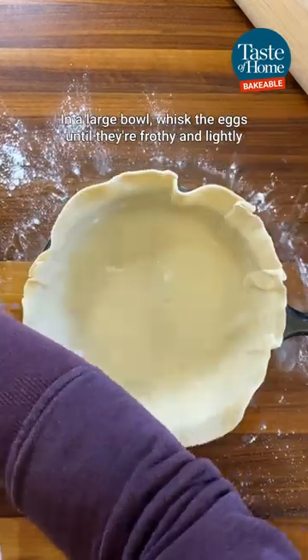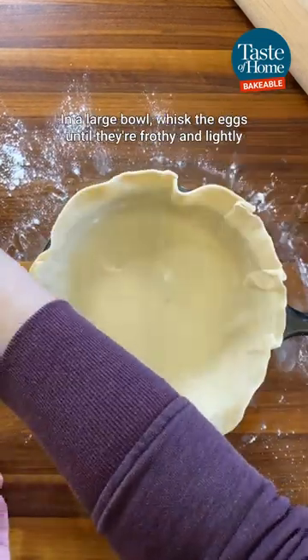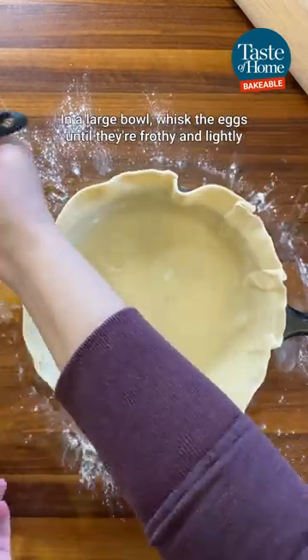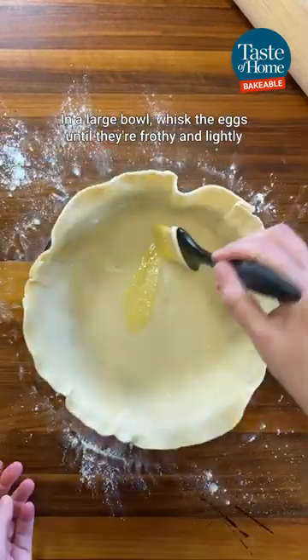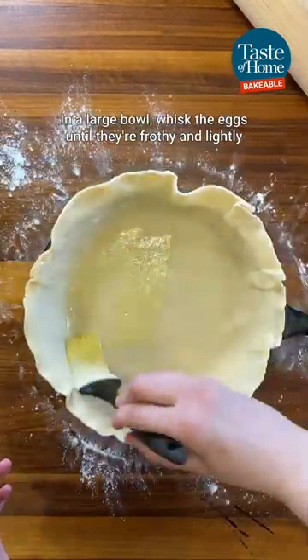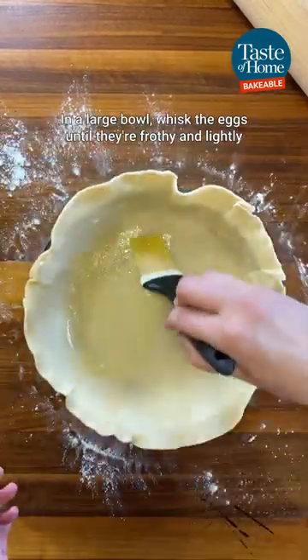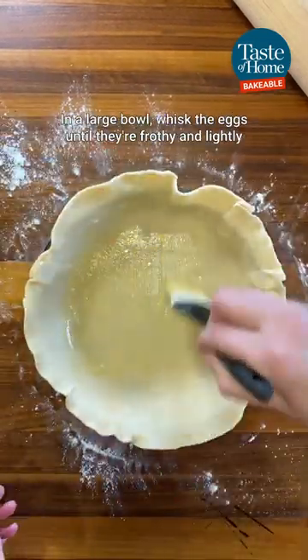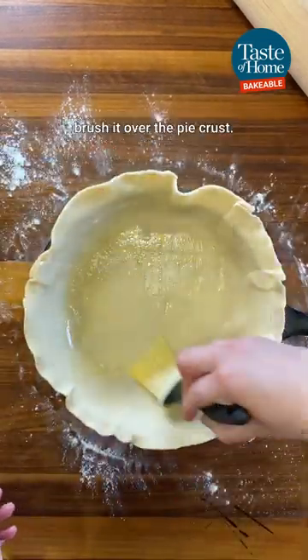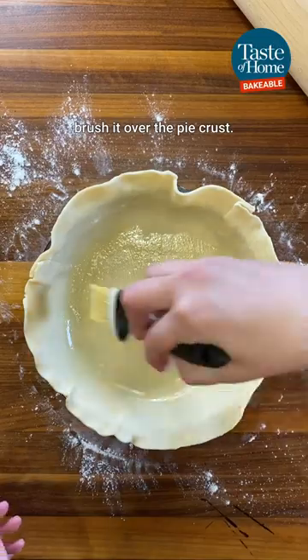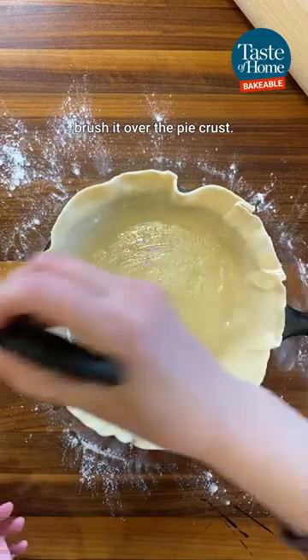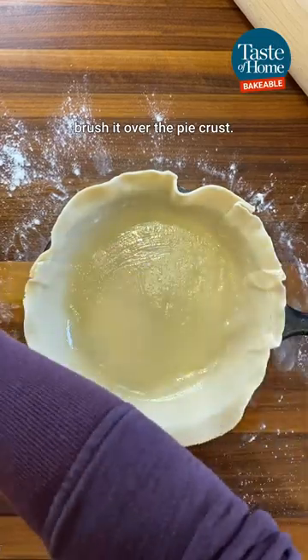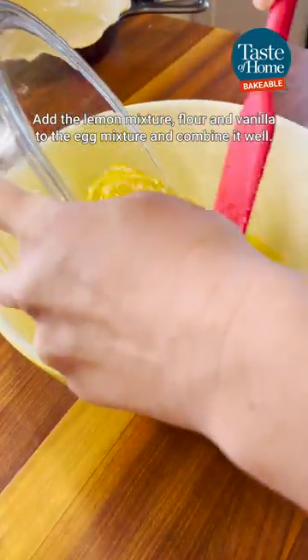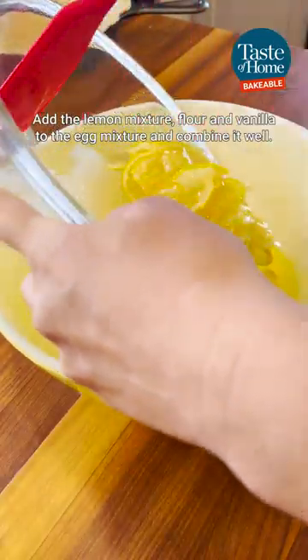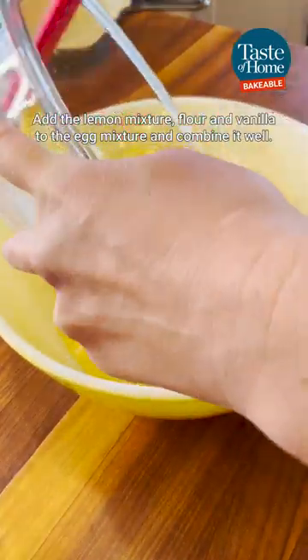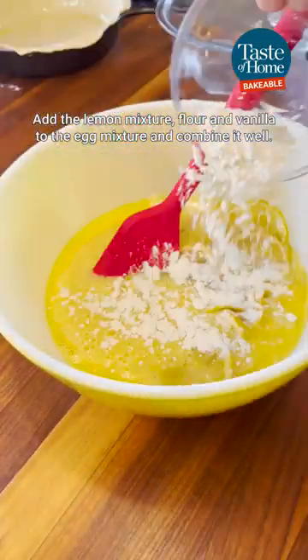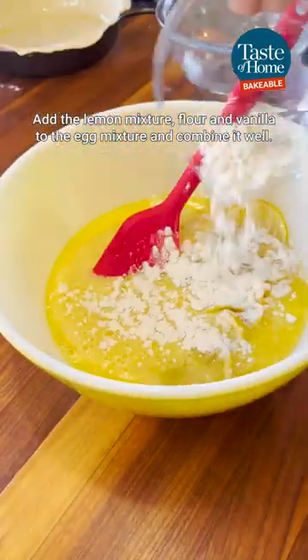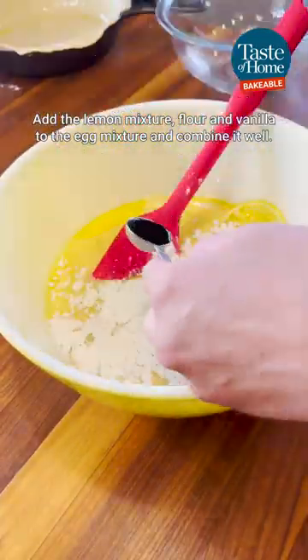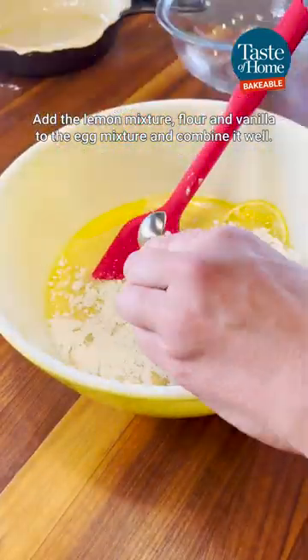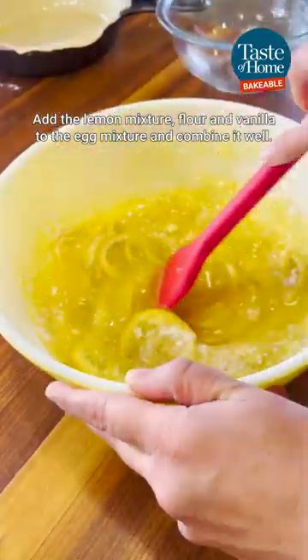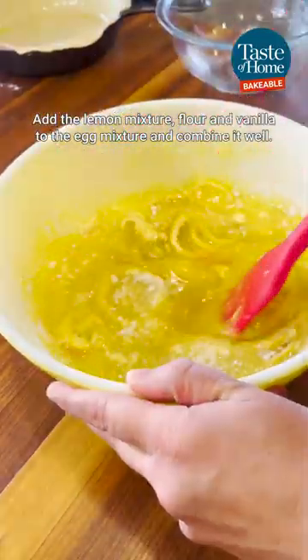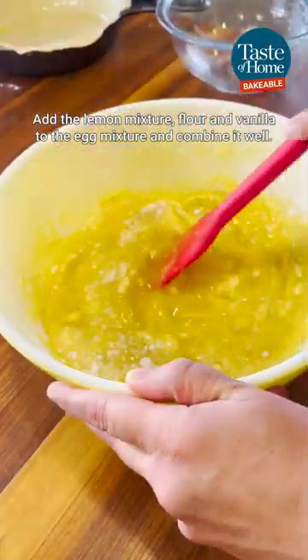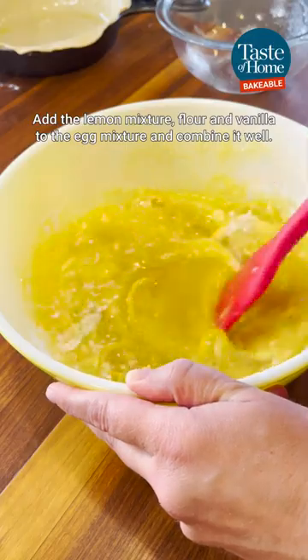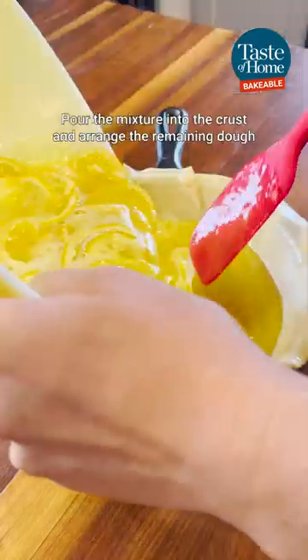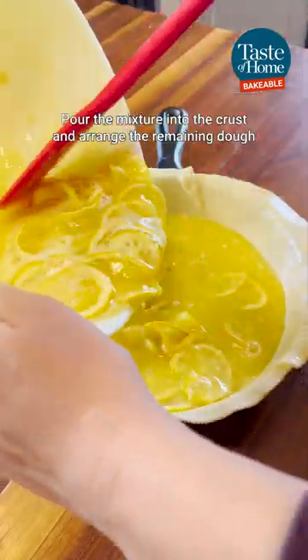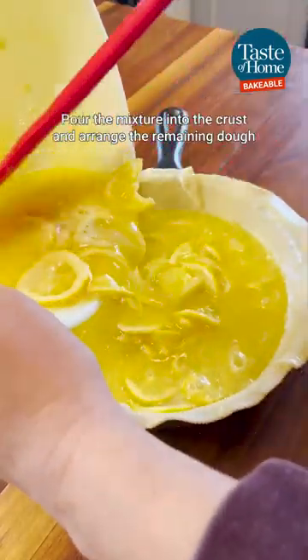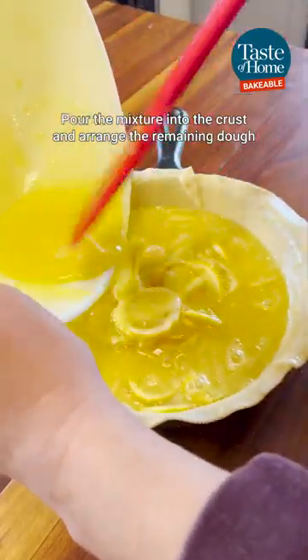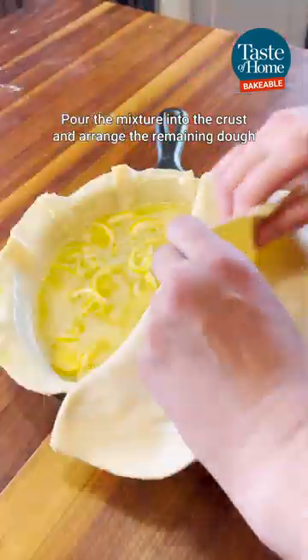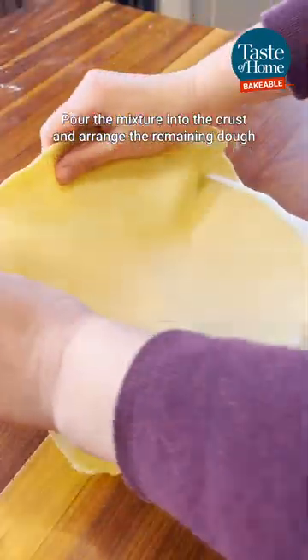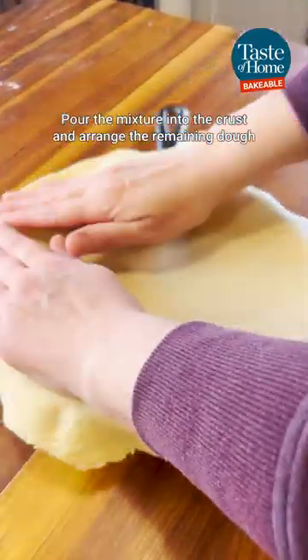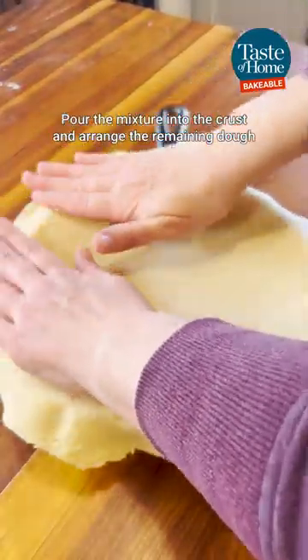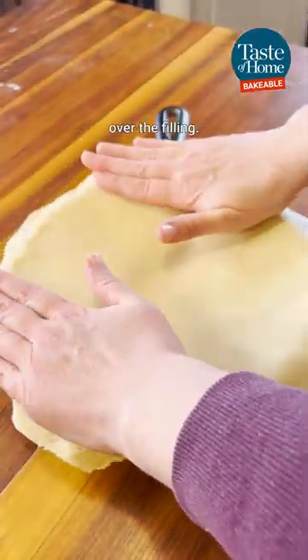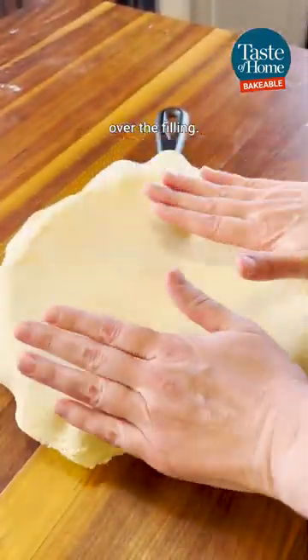In a large bowl, whisk the eggs until they're frothy and lightly brush it over the pie crust. Add the lemon mixture, flour, and vanilla to the egg mixture and combine it well. Pour the mixture into the crust and arrange the remaining dough over the filling.